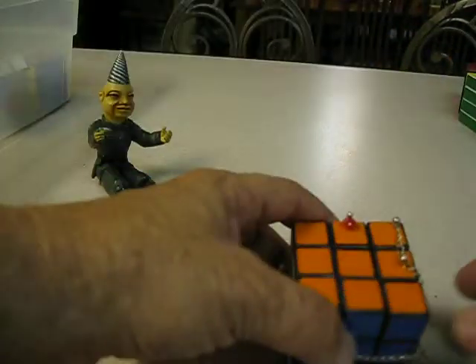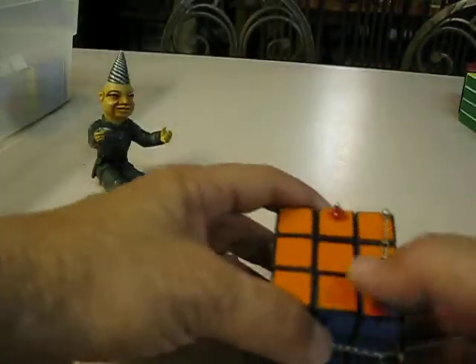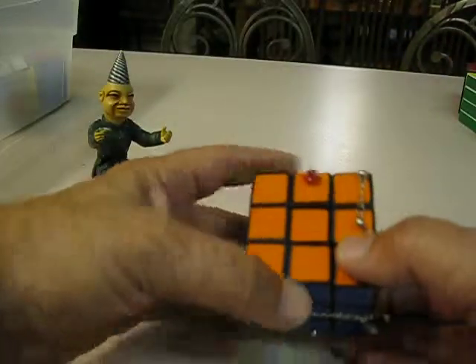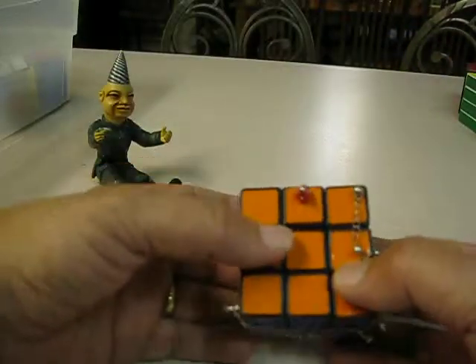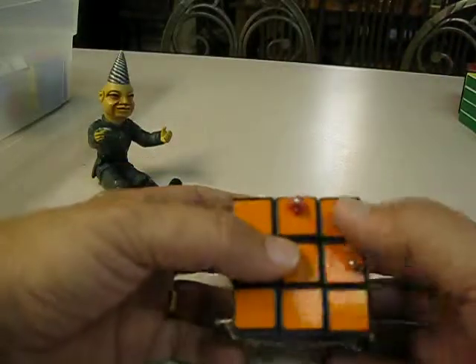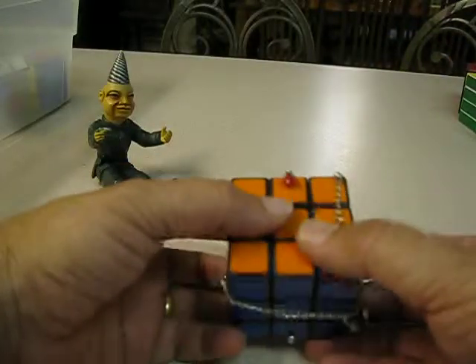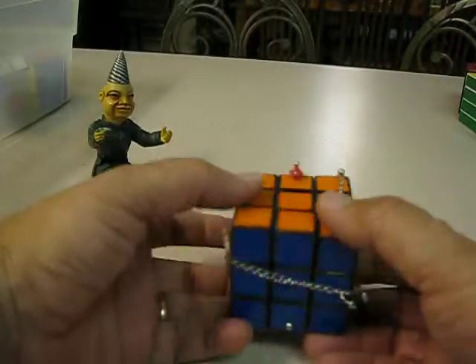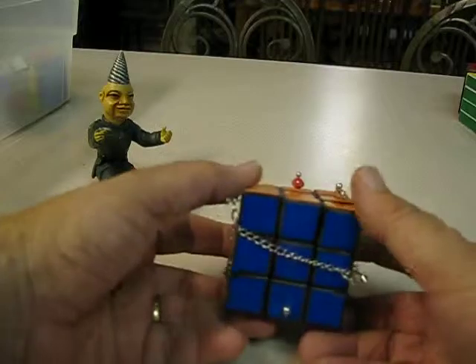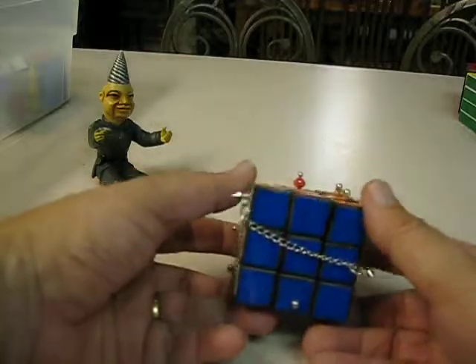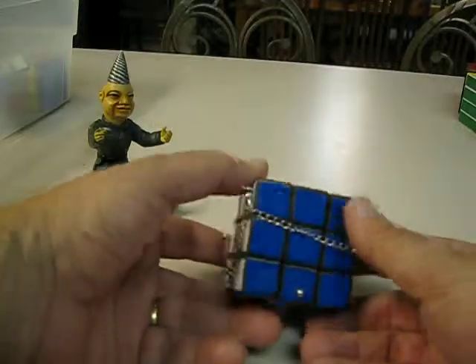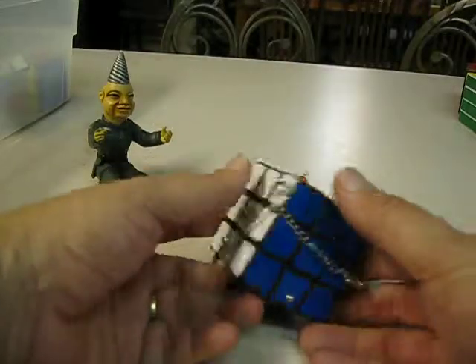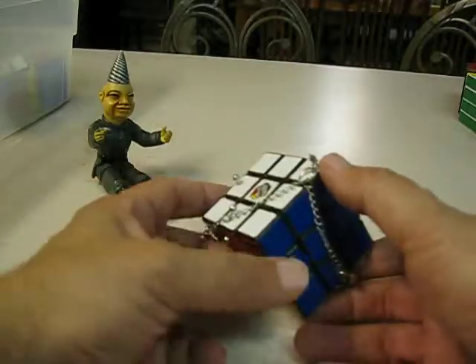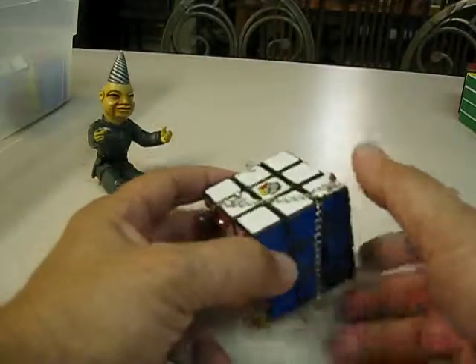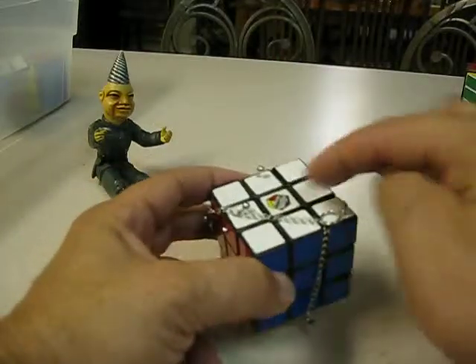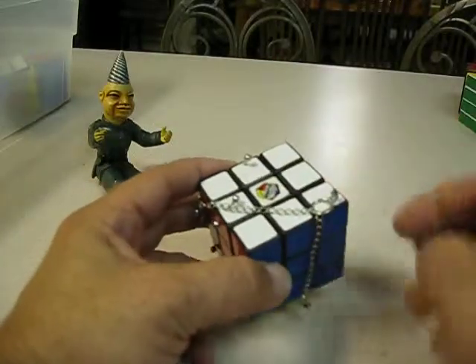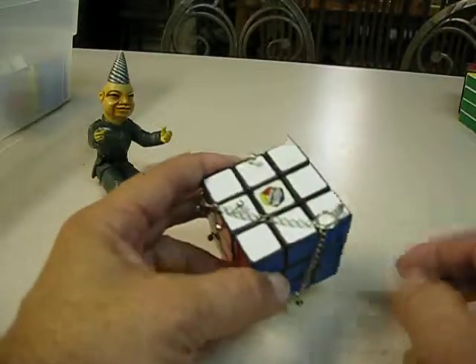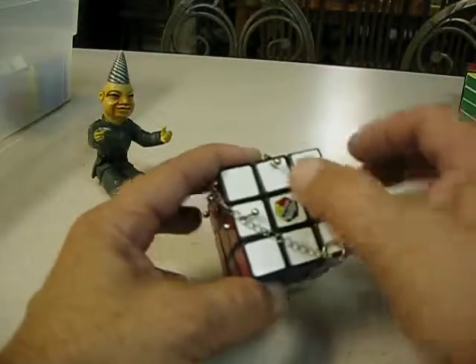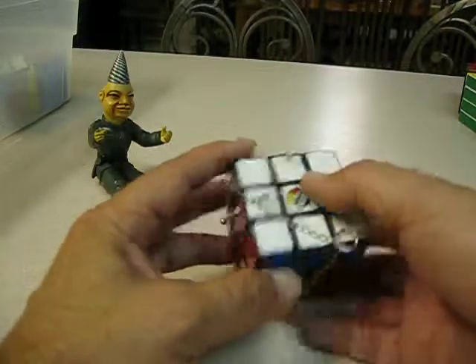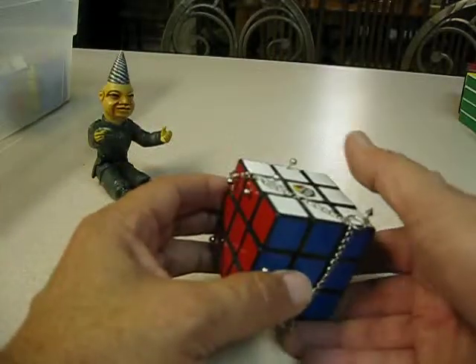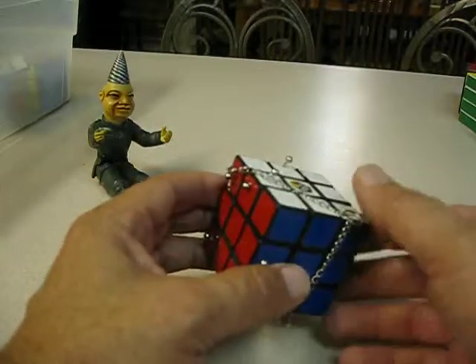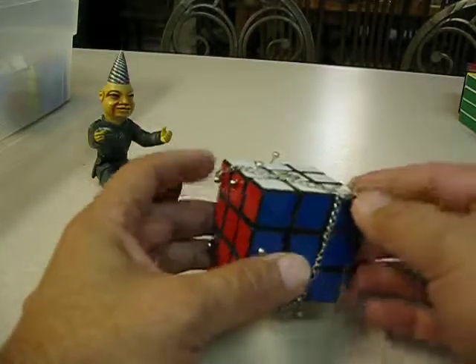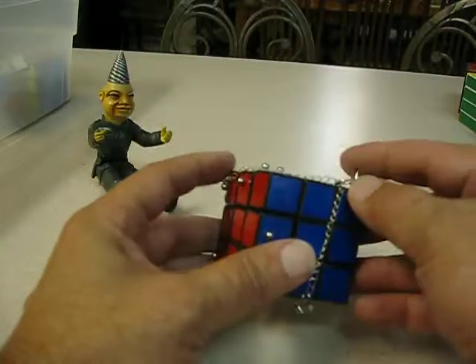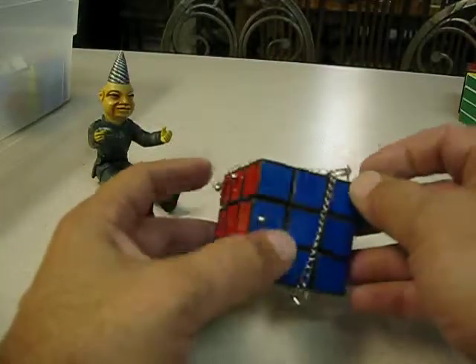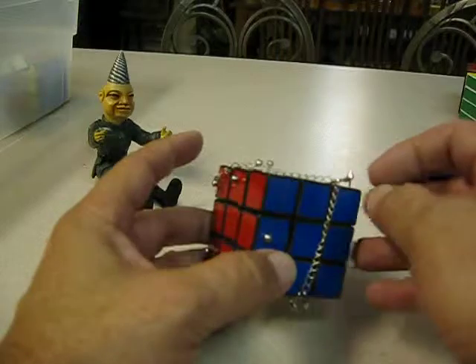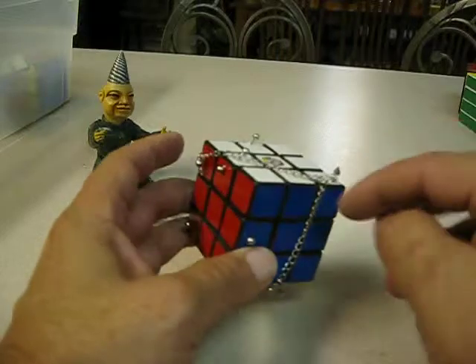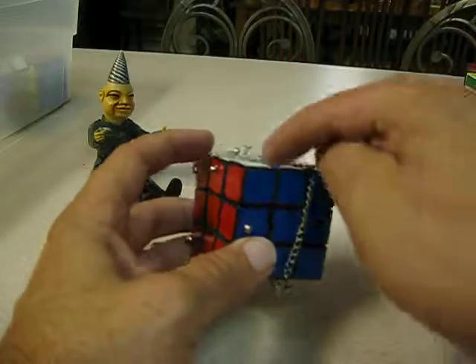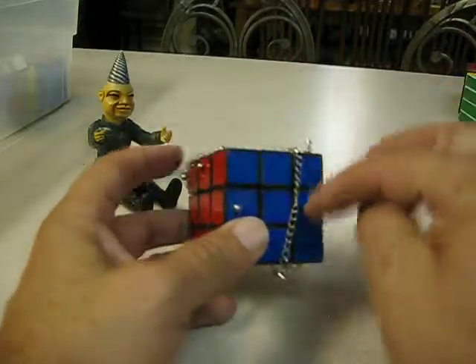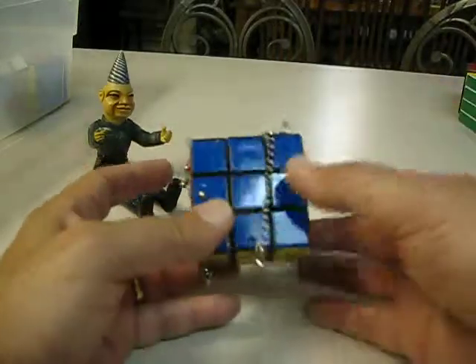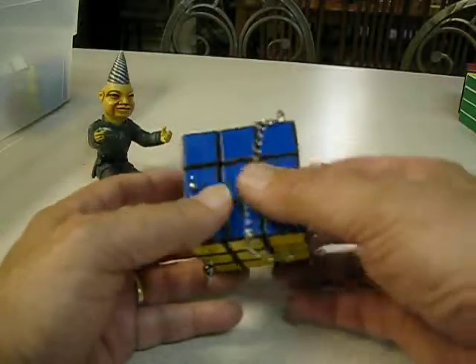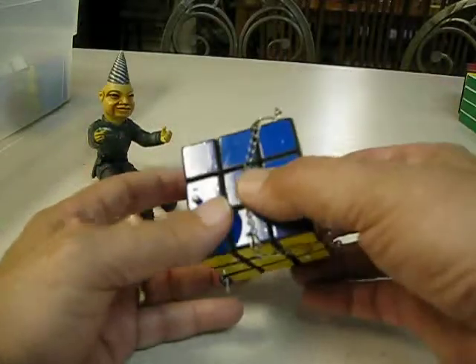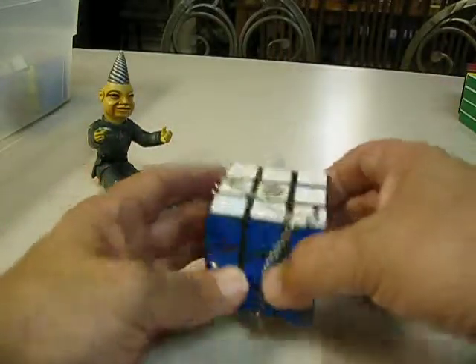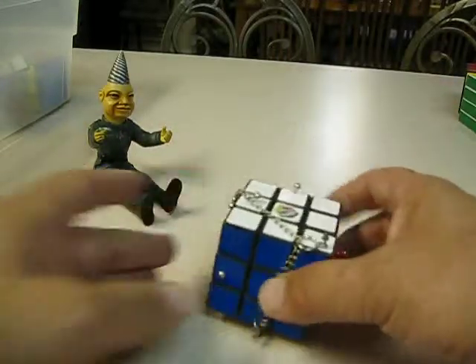I call this my punk cube or pierce cube — got little piercings and I put them in different places. They're kind of like a bandage too, because things are bandaged, so certain movements are restricted.